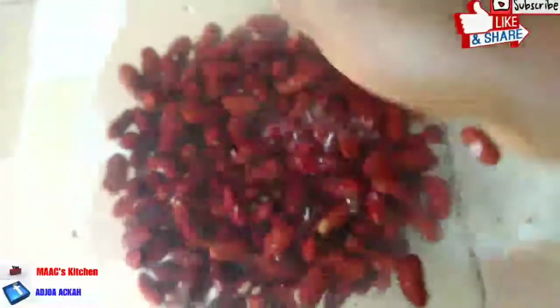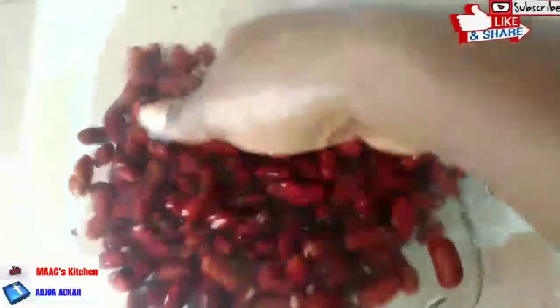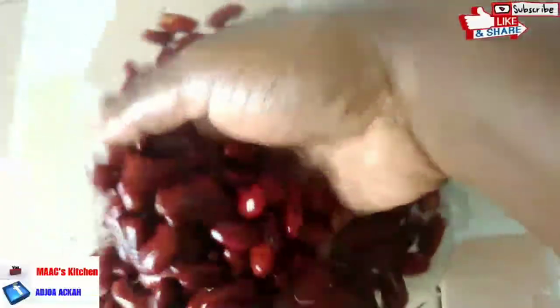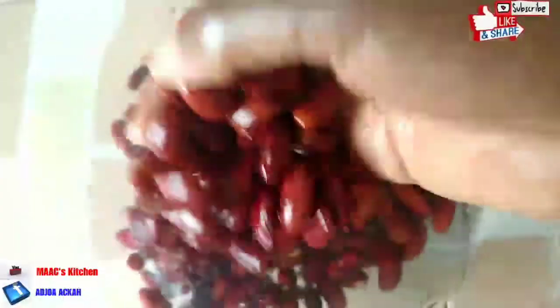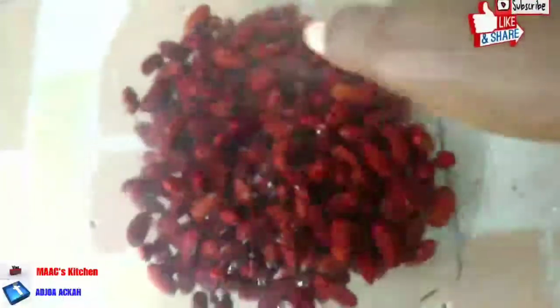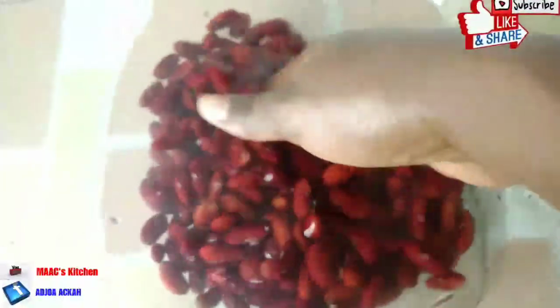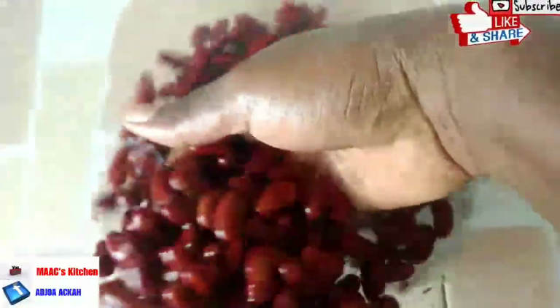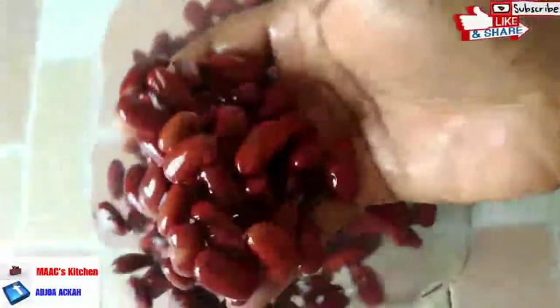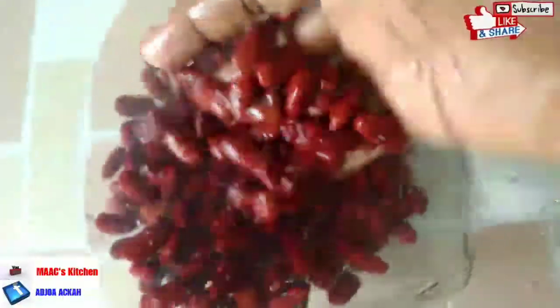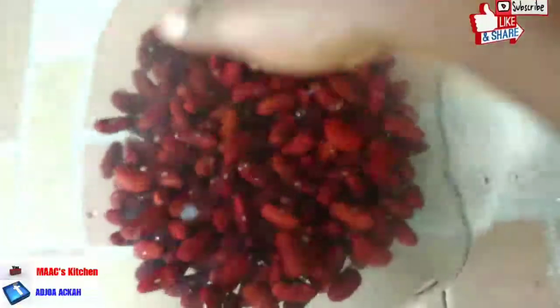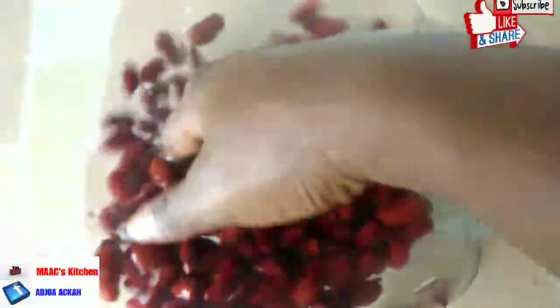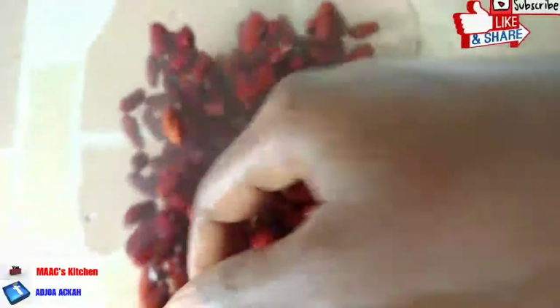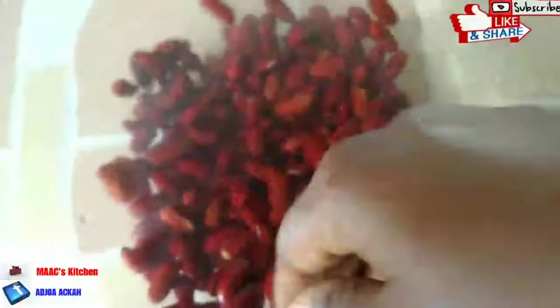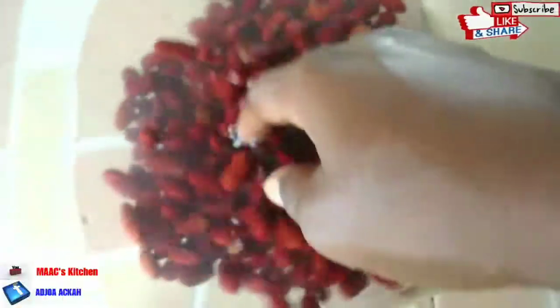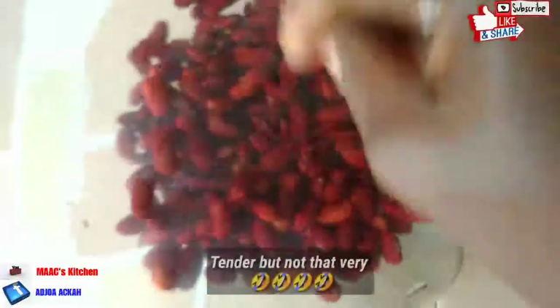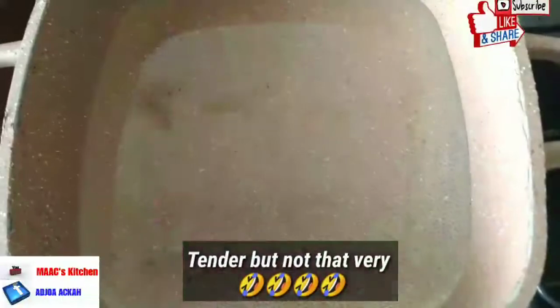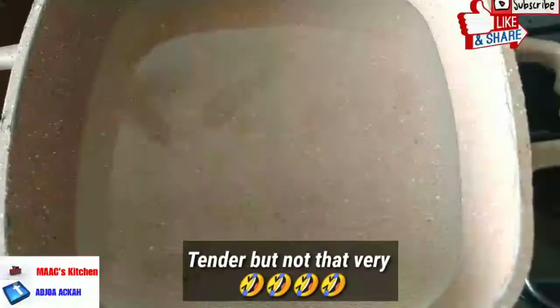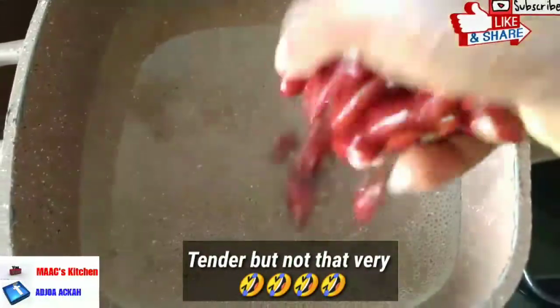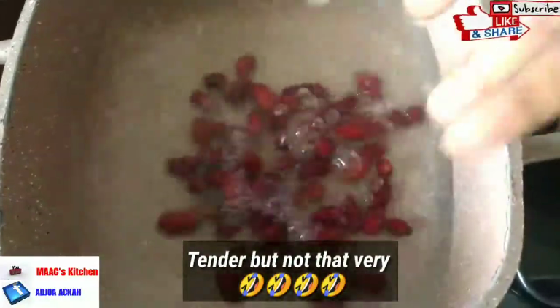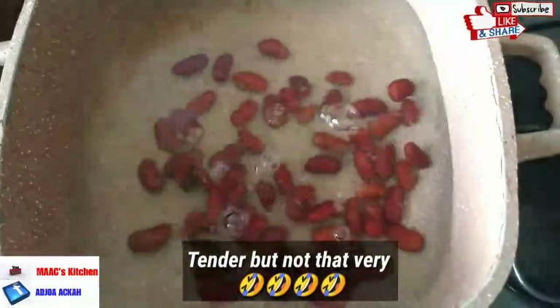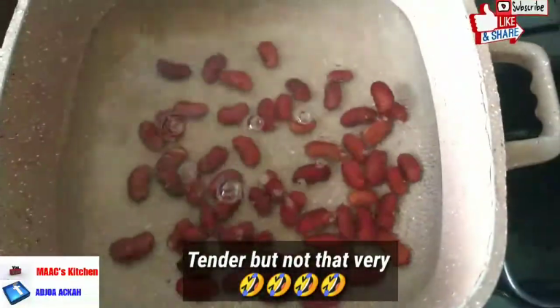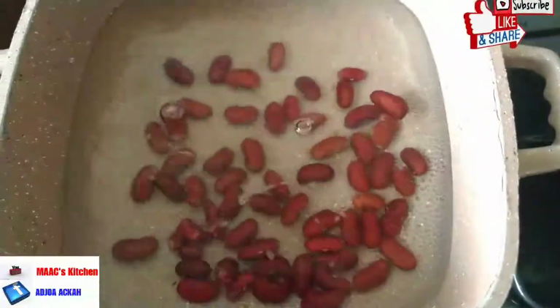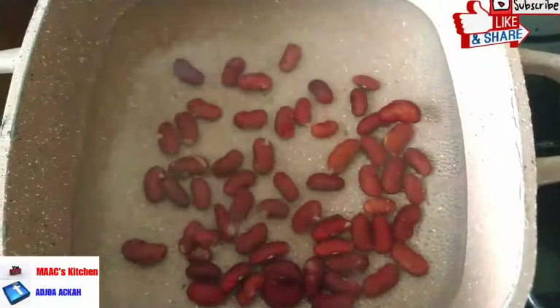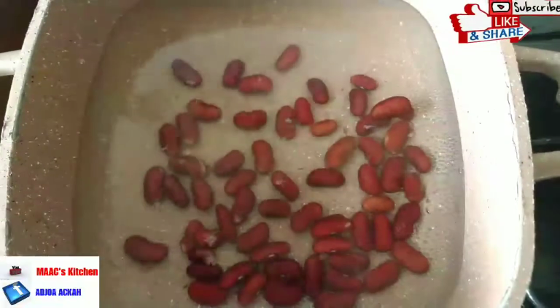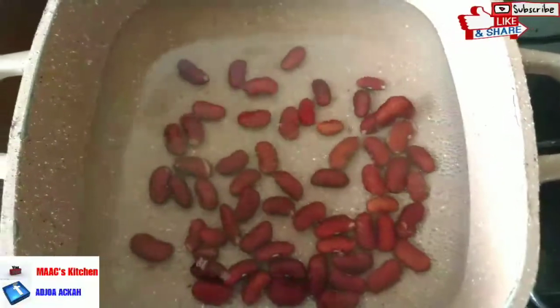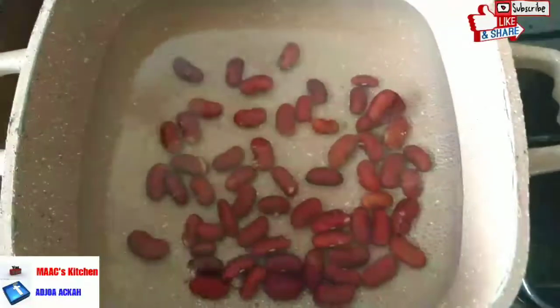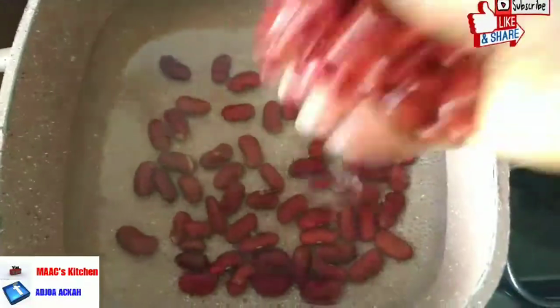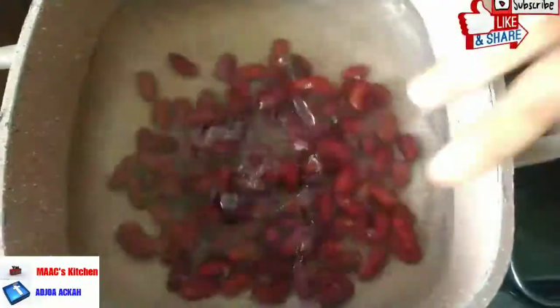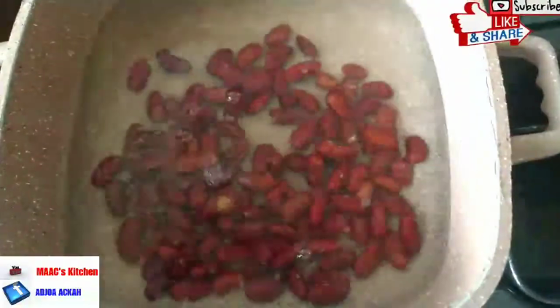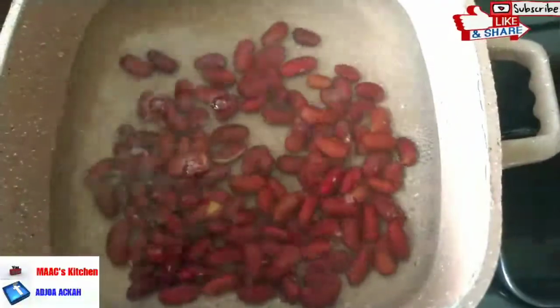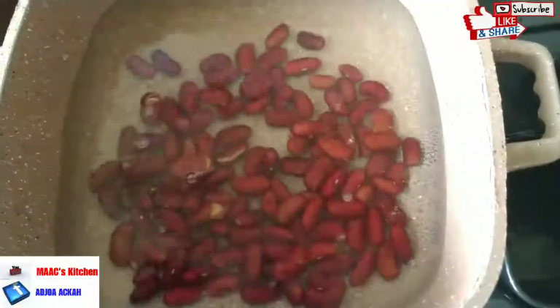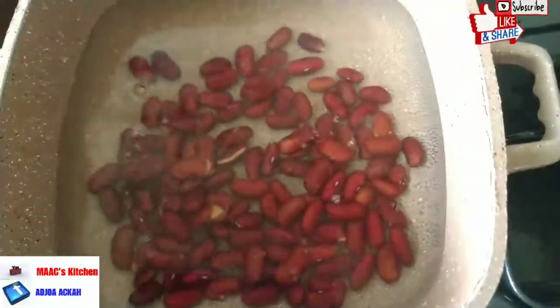We are going to cook this and you have to cook it until it is very tender. I have my water on fire and we are cooking the beans. Red kidney beans is keto-friendly.